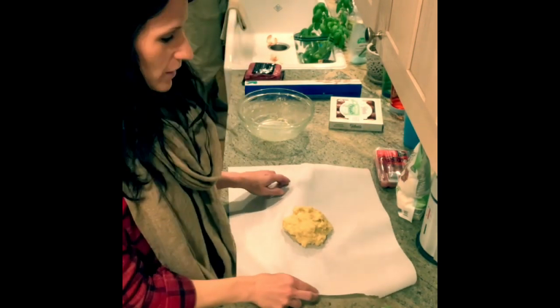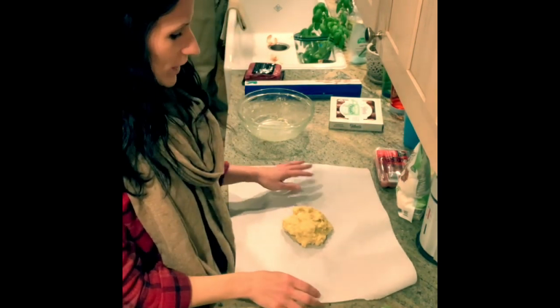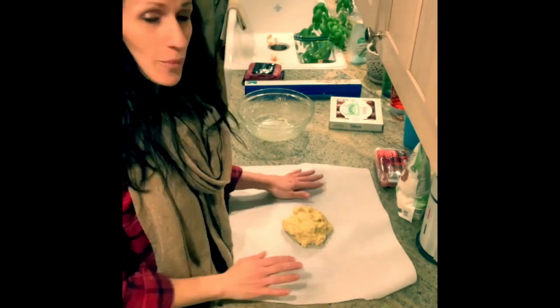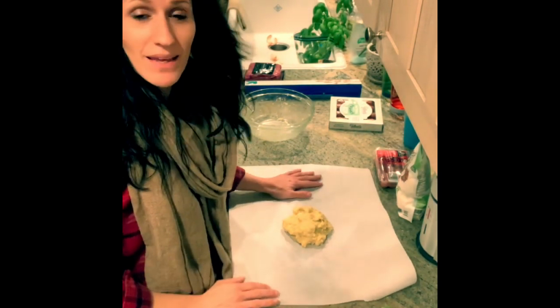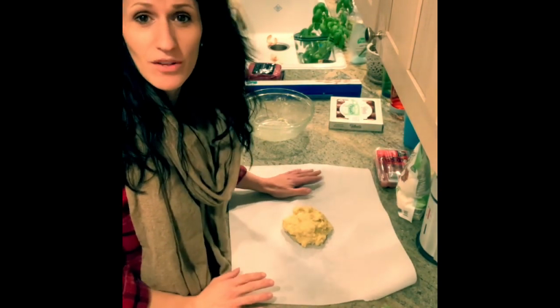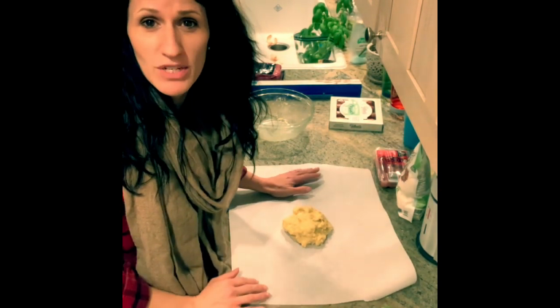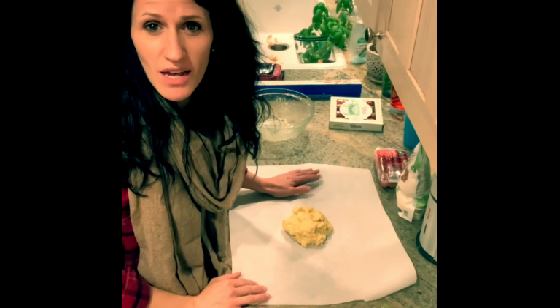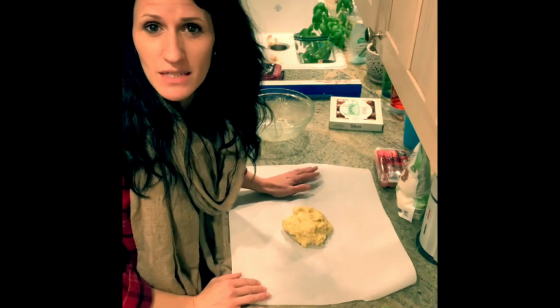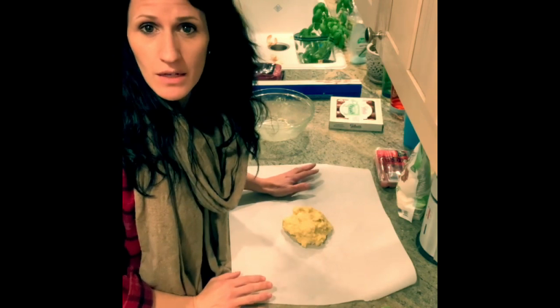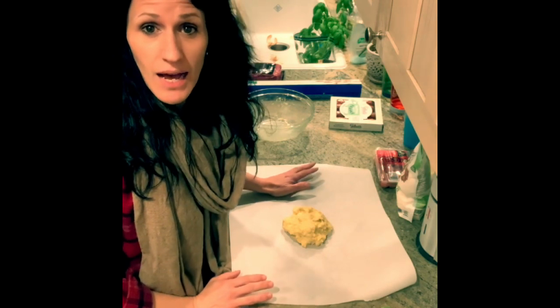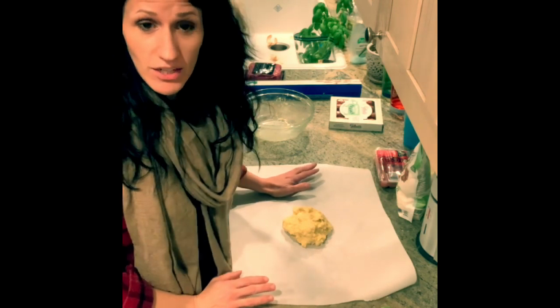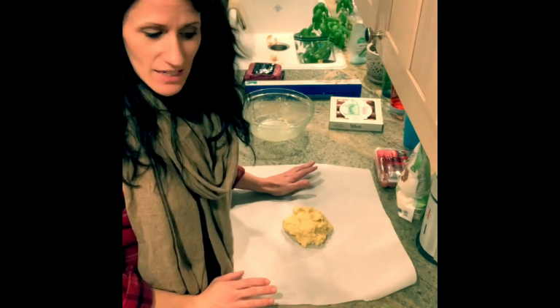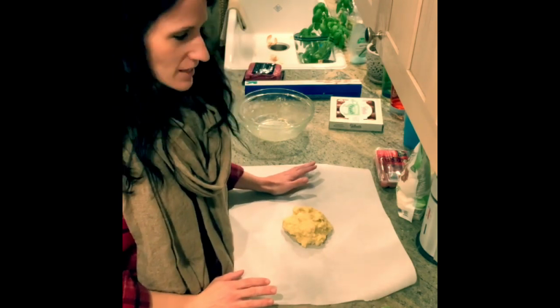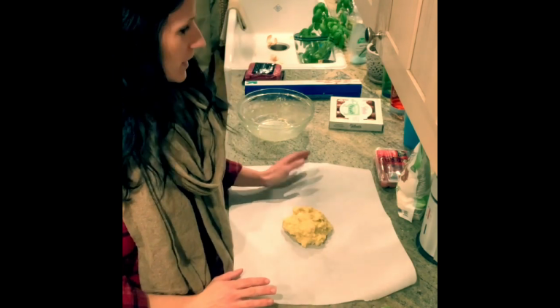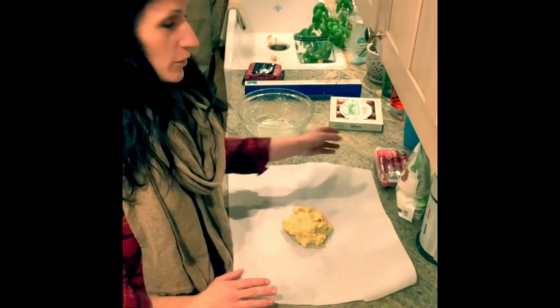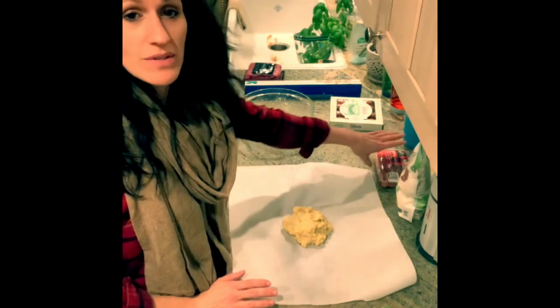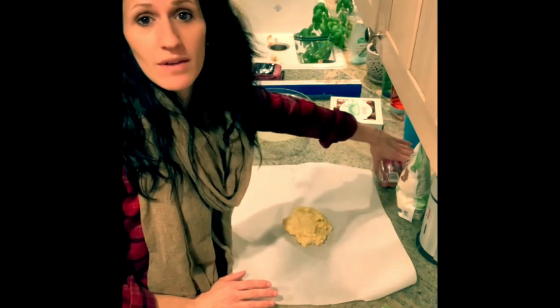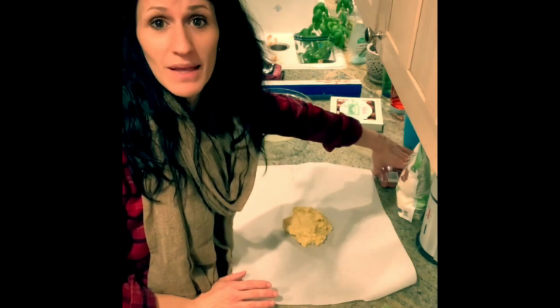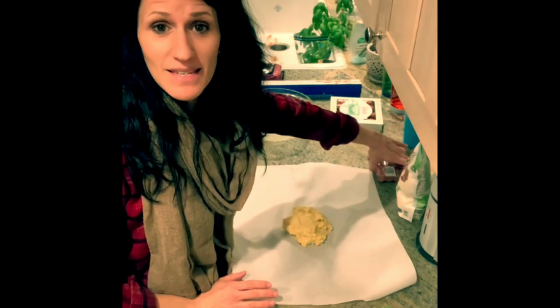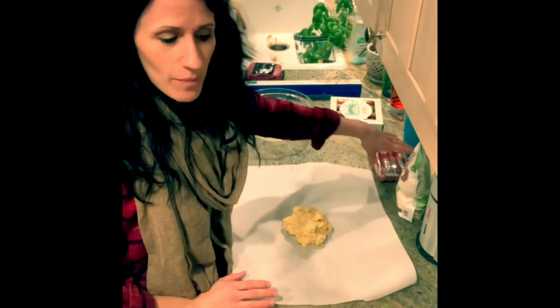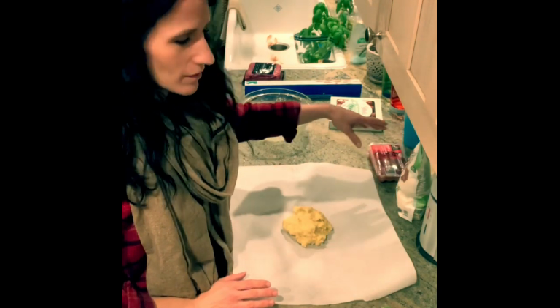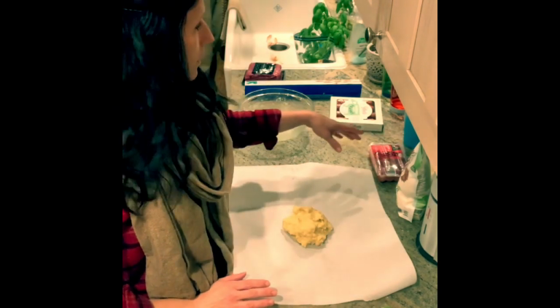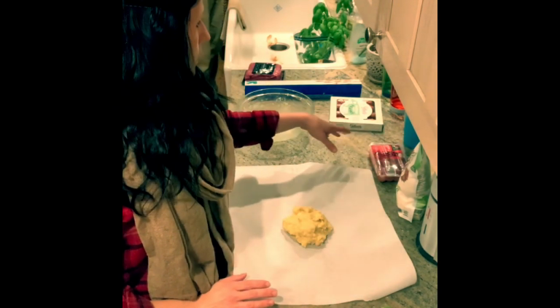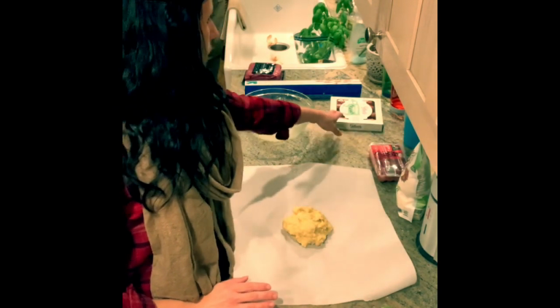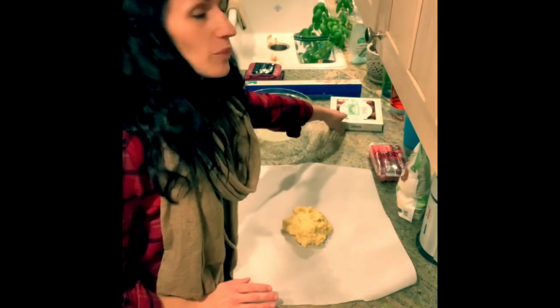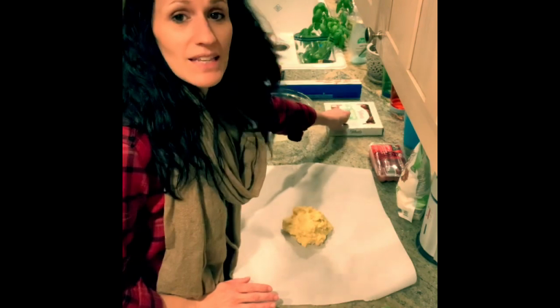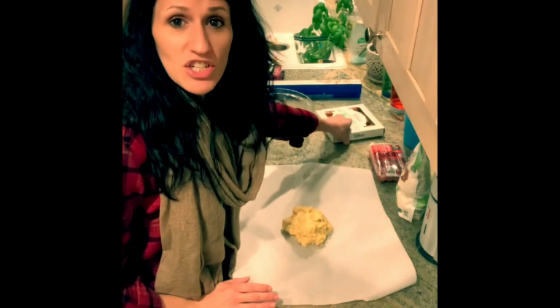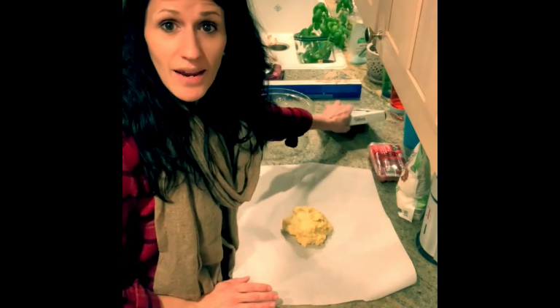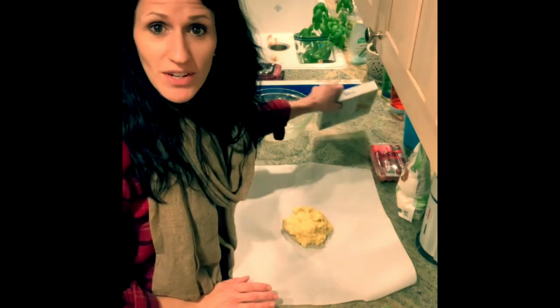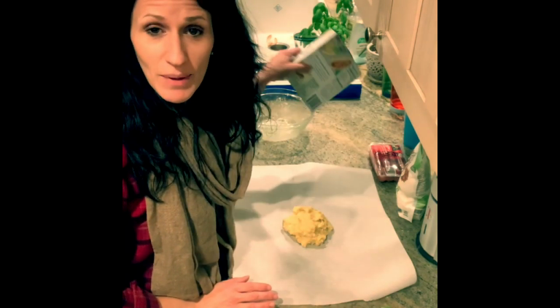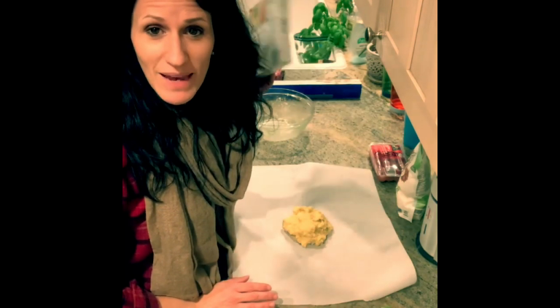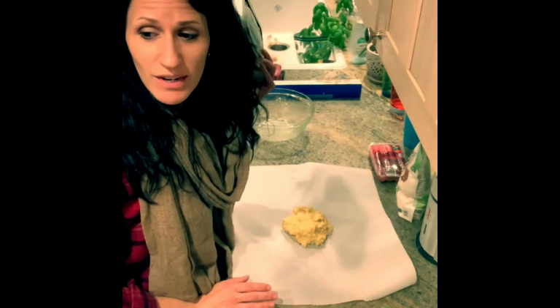We are making the croissant hot dogs tonight, which I was going to make last night. Plans changed.